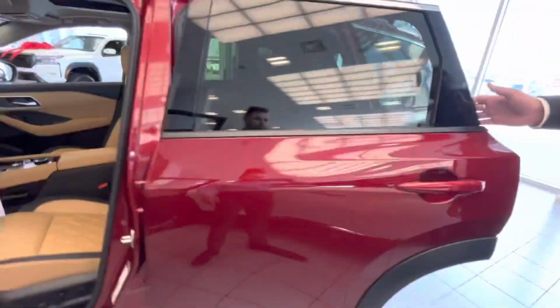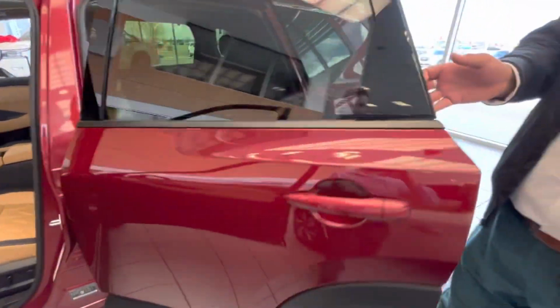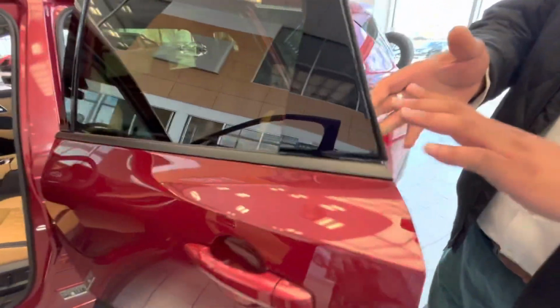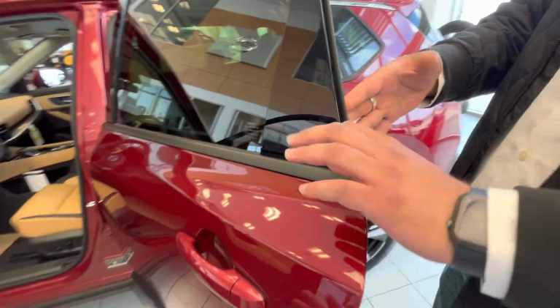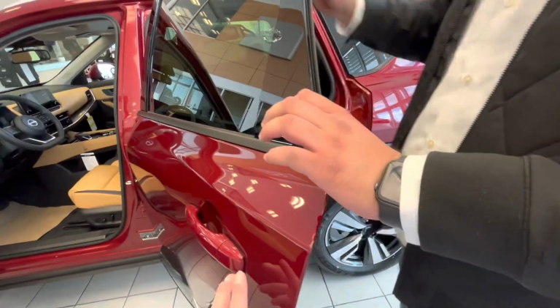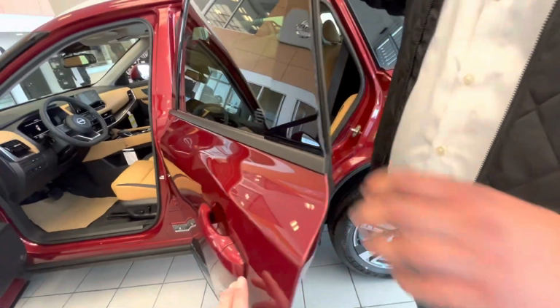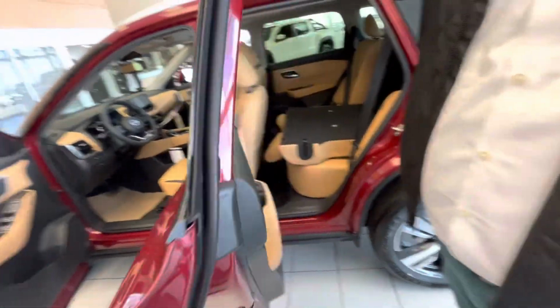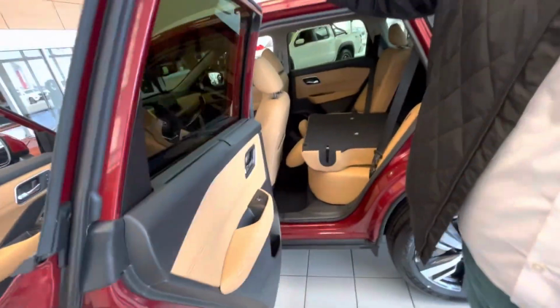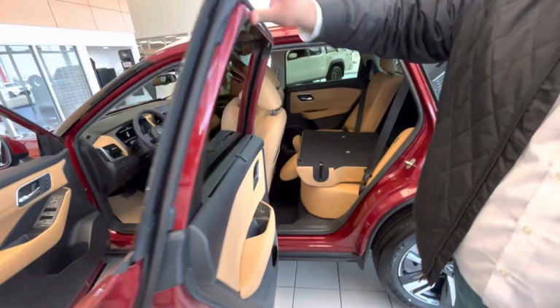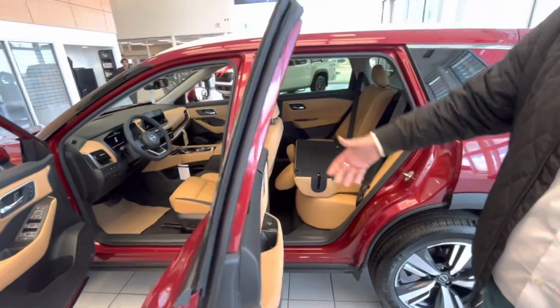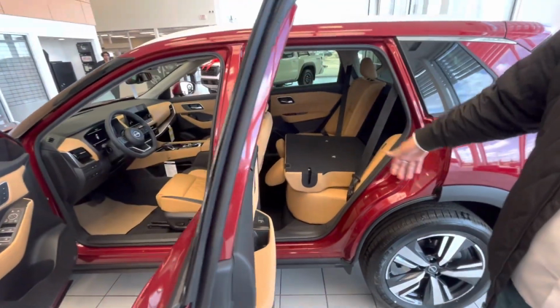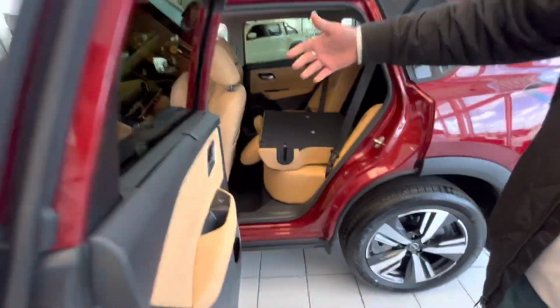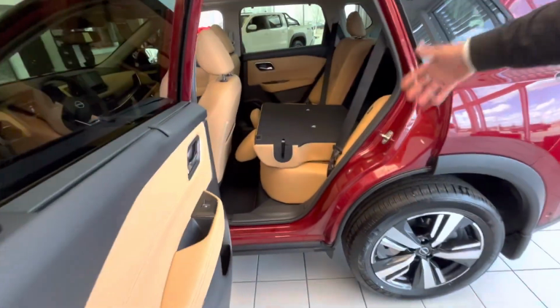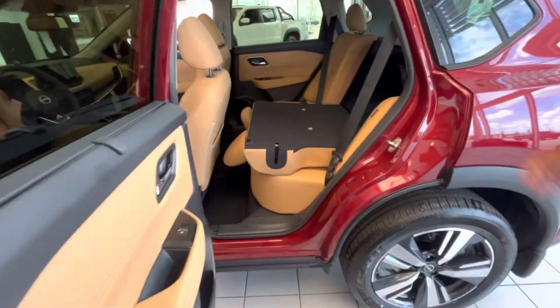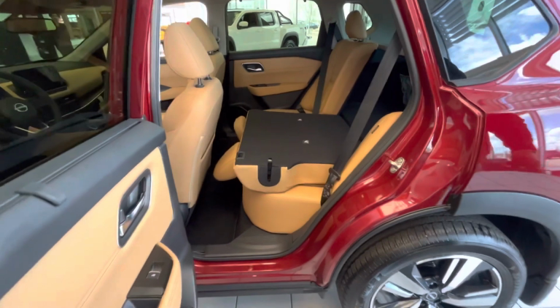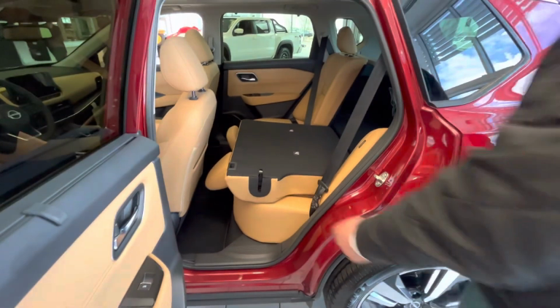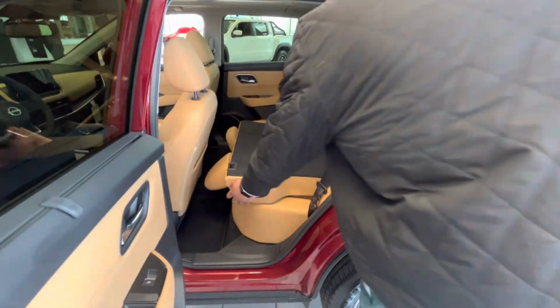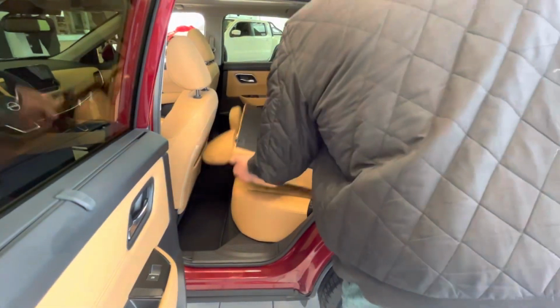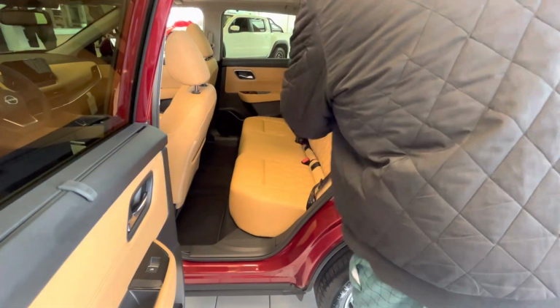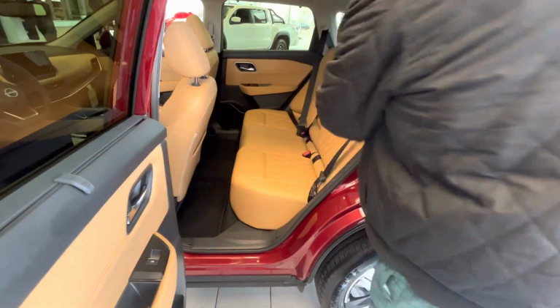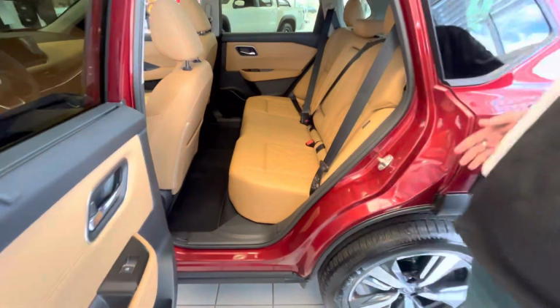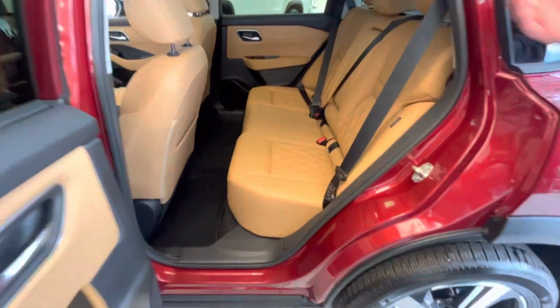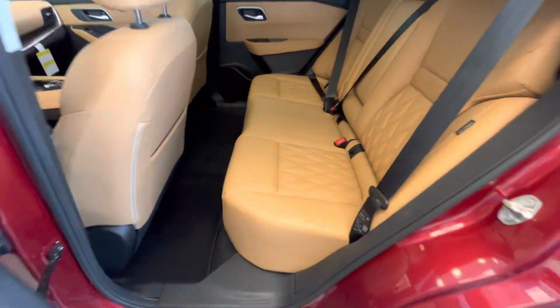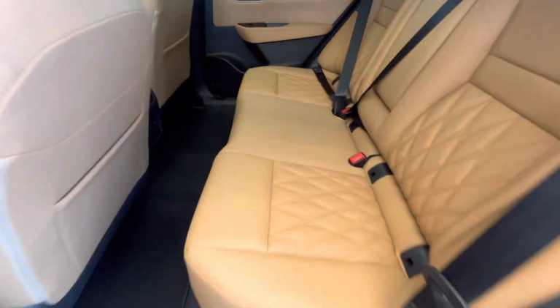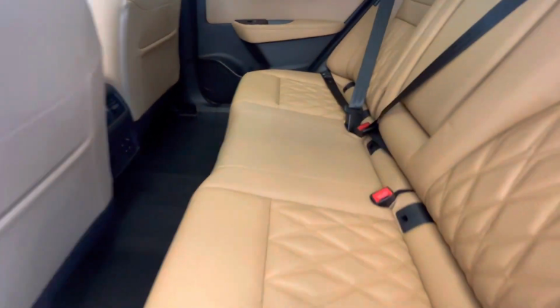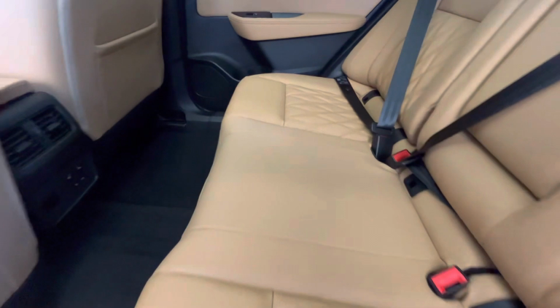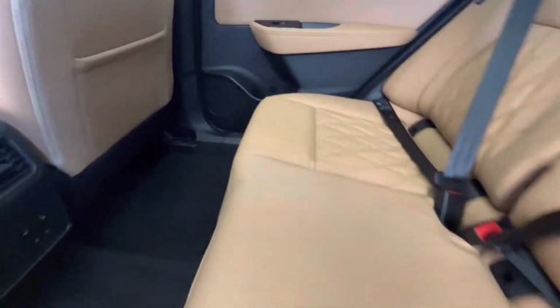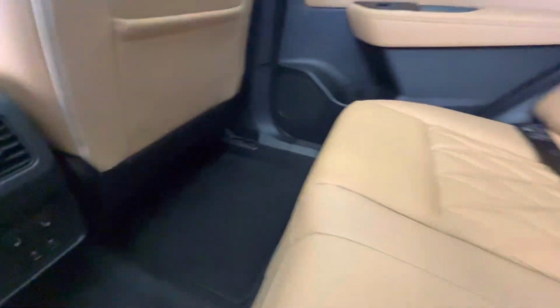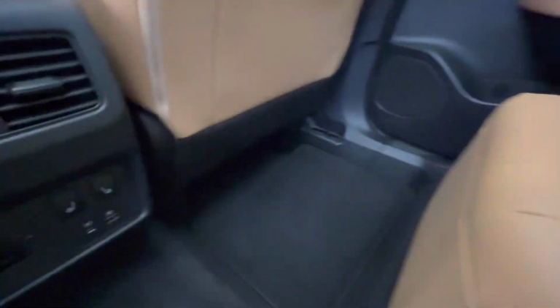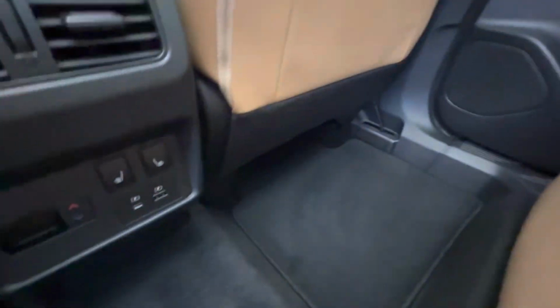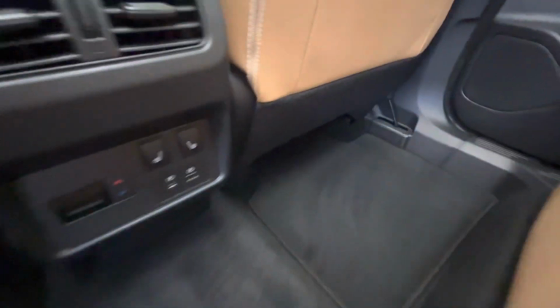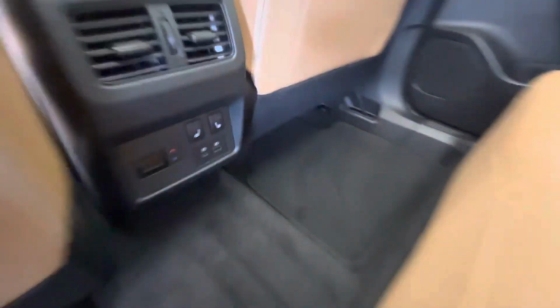In the back, one of my favorite features — these doors open at a 90-degree angle, very easy access to the back. Look at that gorgeous cabin. Back seats are heated as well, along with rear charging ports and rear vents.